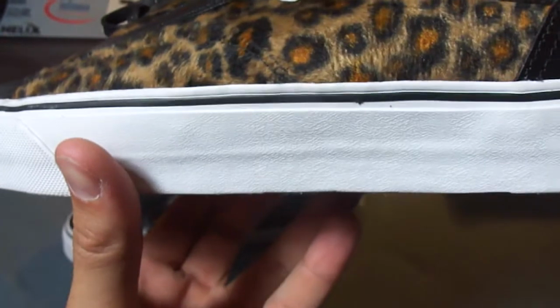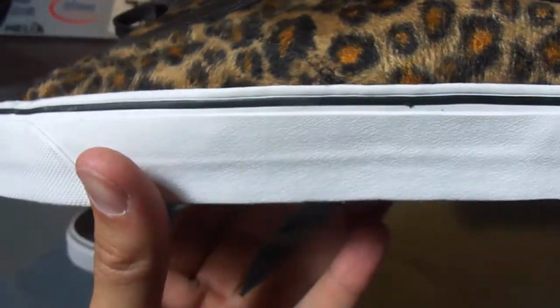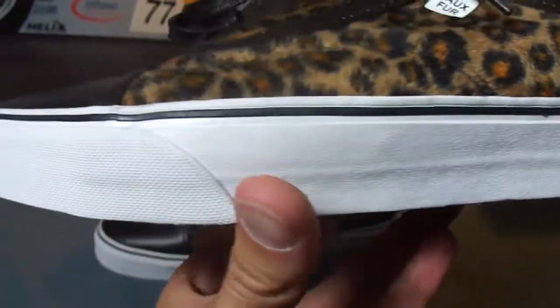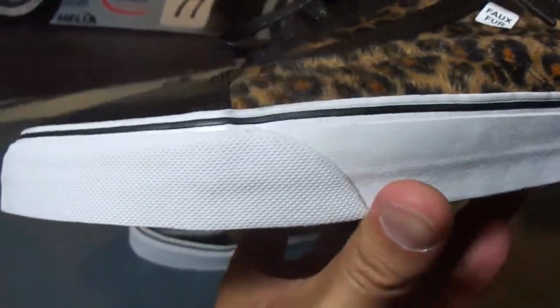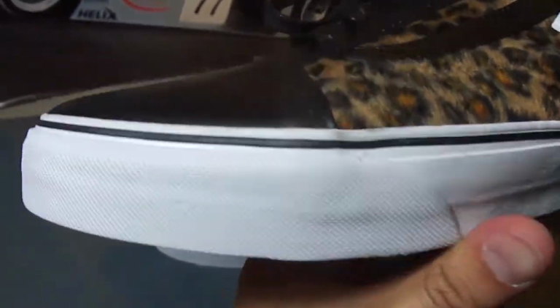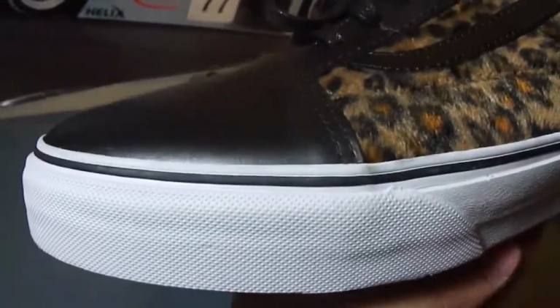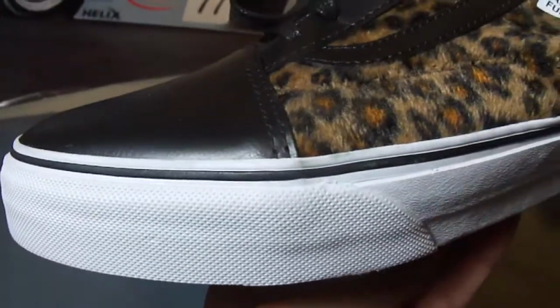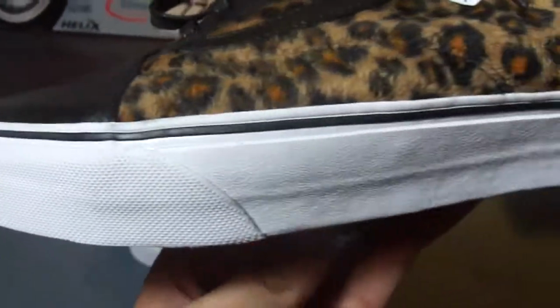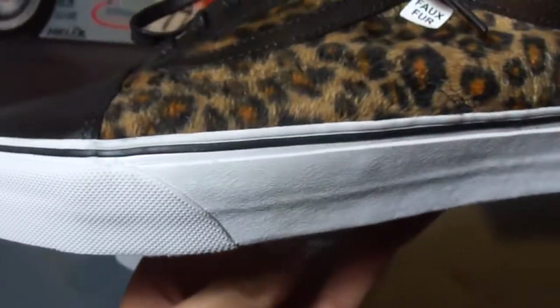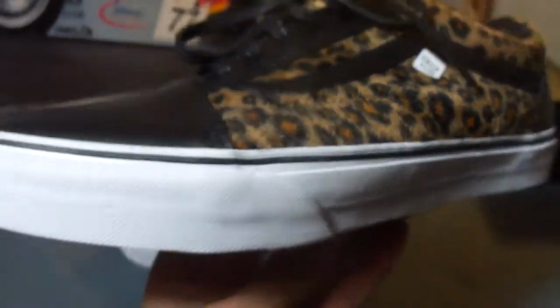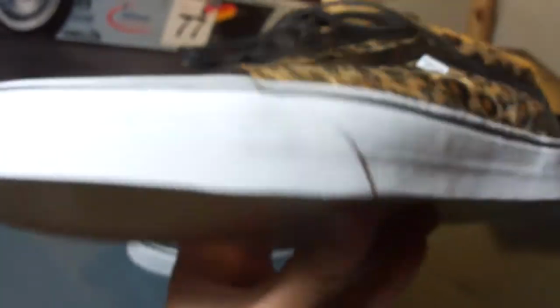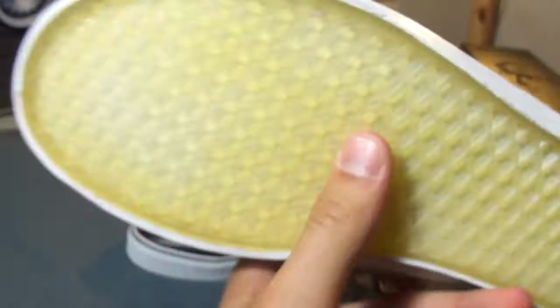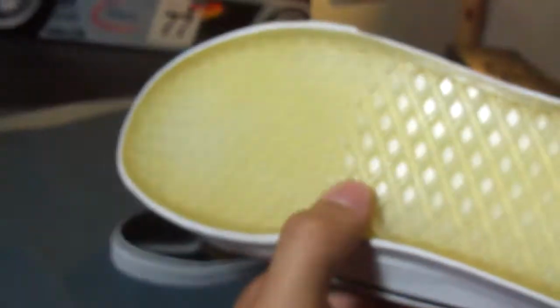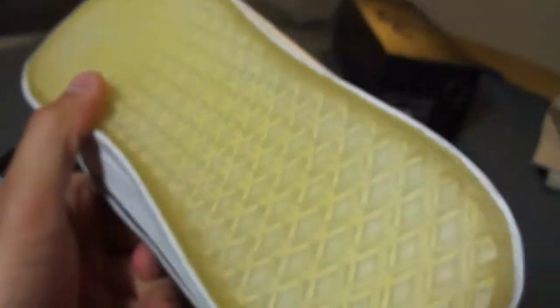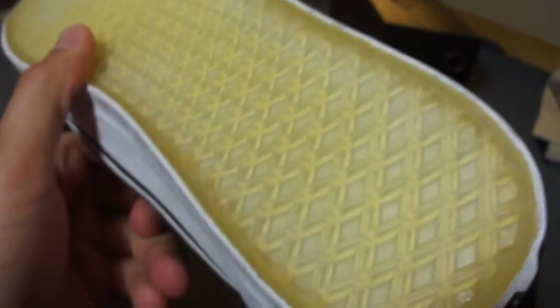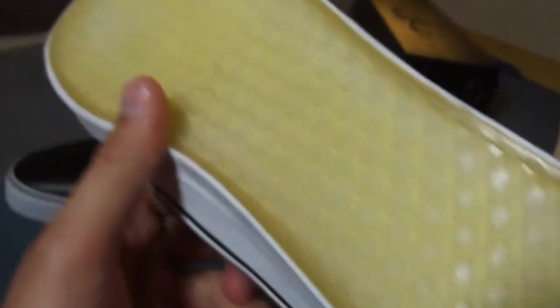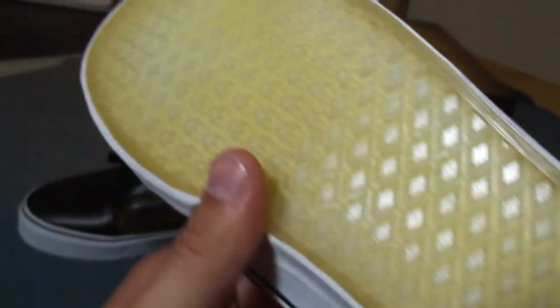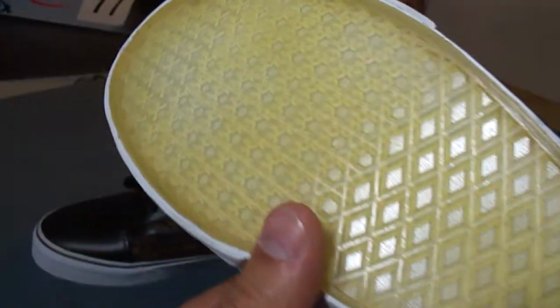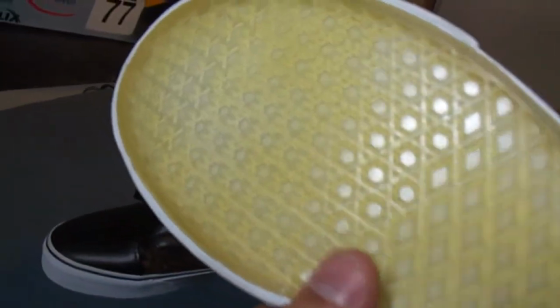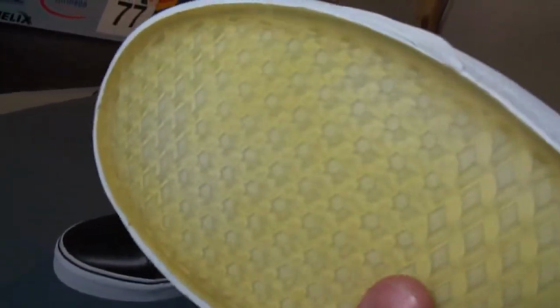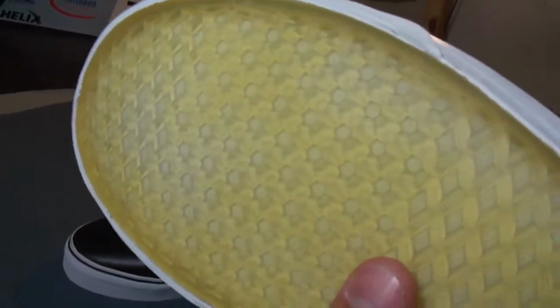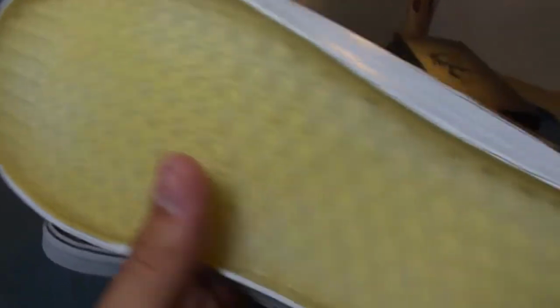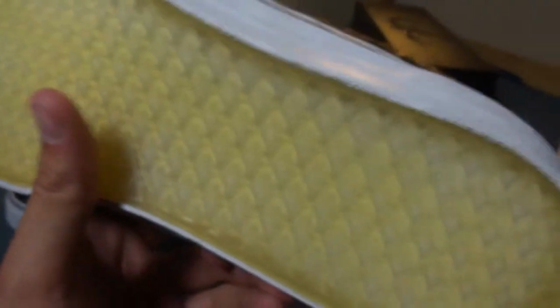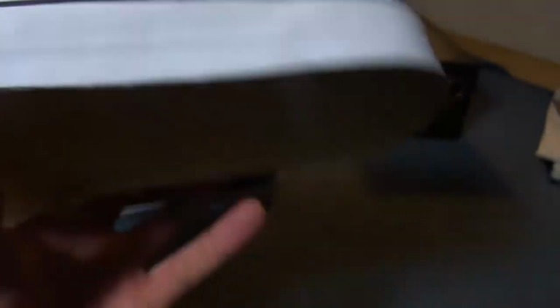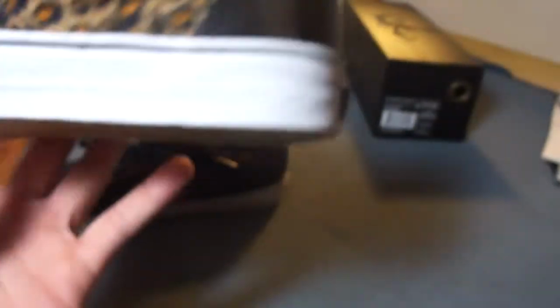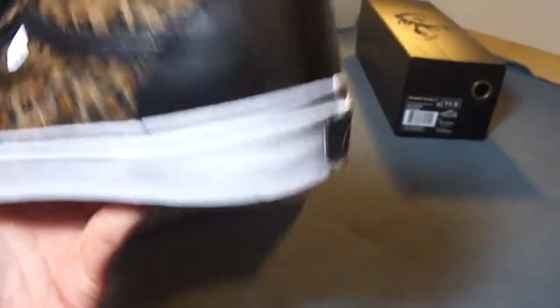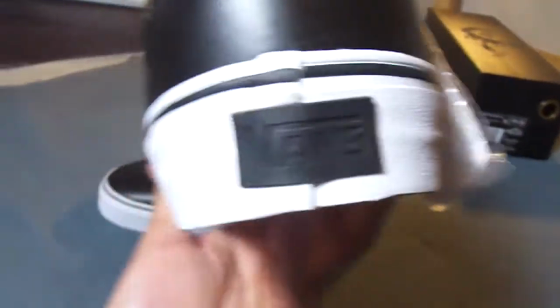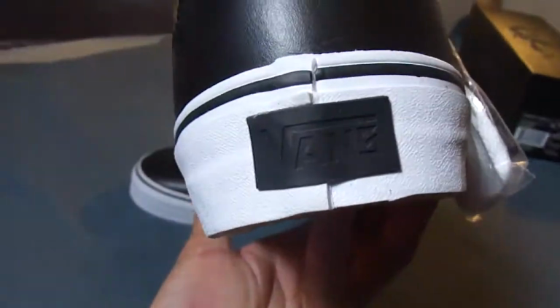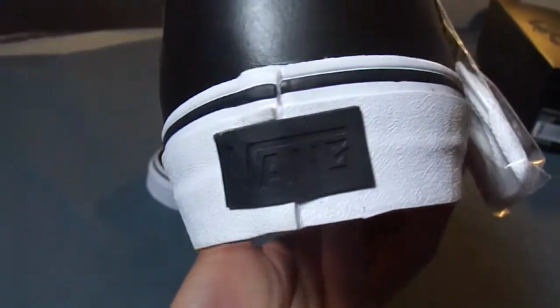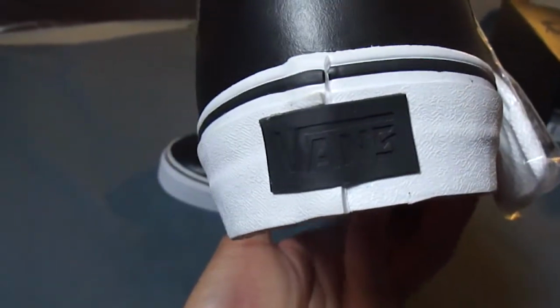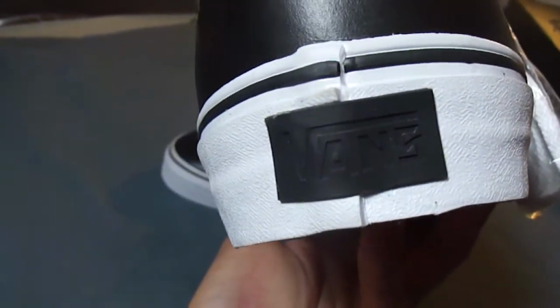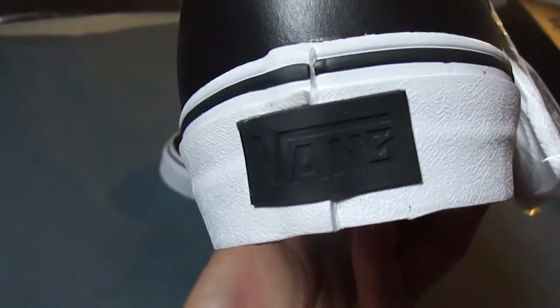You got your classic white midsole, the black piping, that translucent sole, and the waffle grip. You got the black Sinekit logo on the heel.